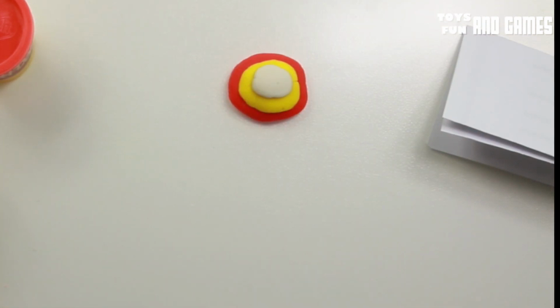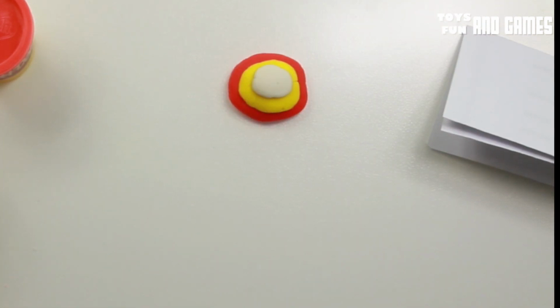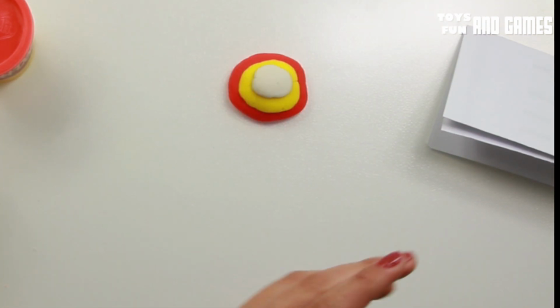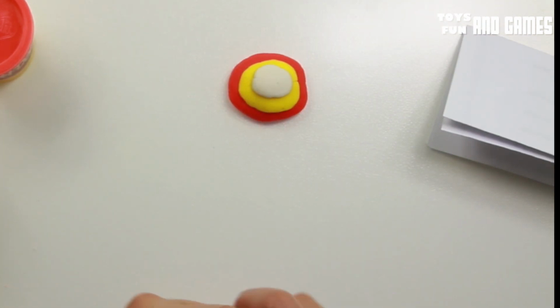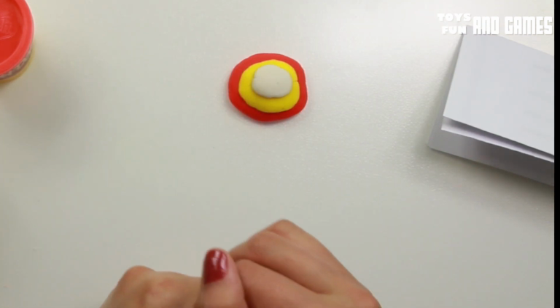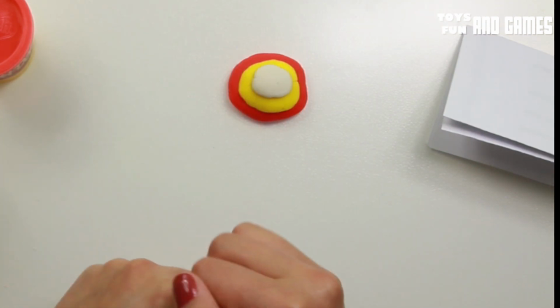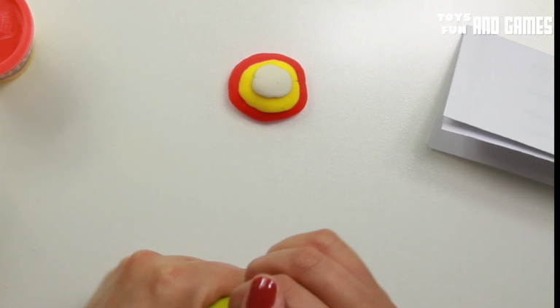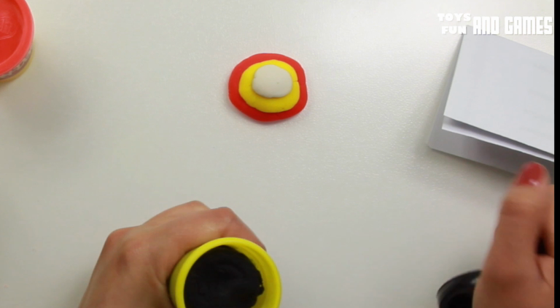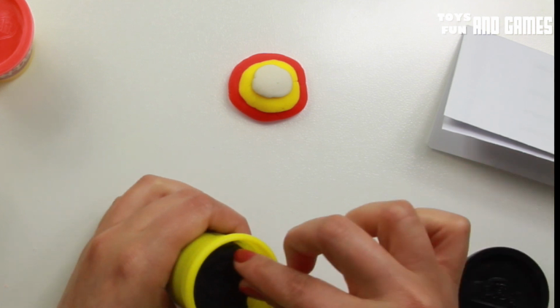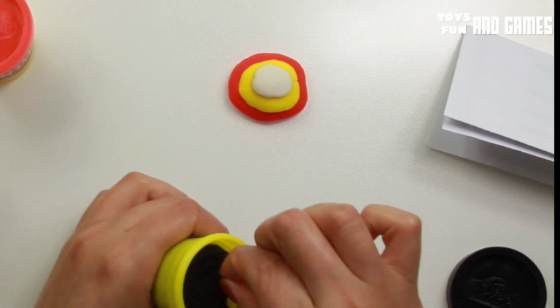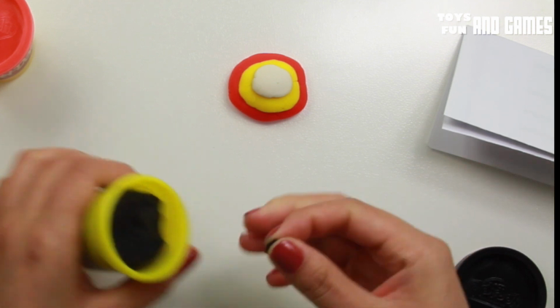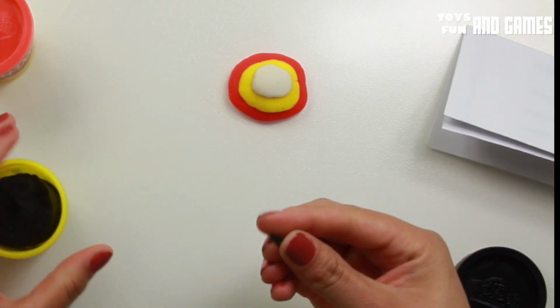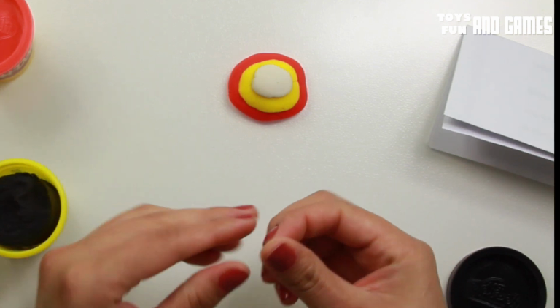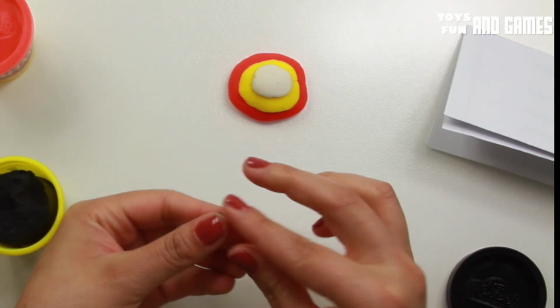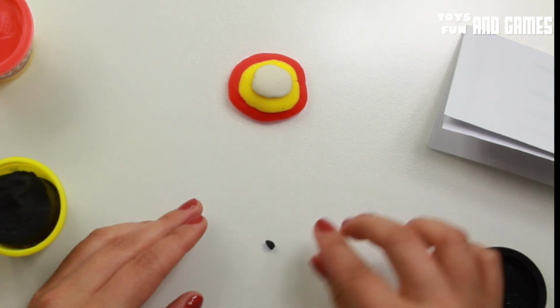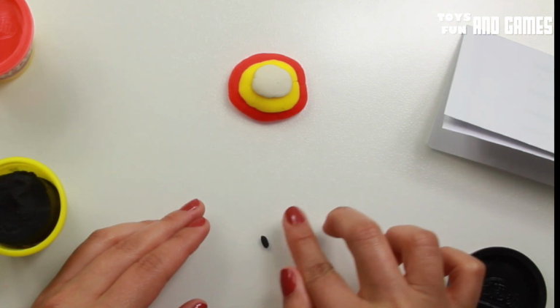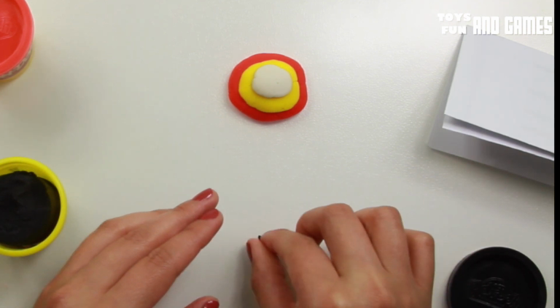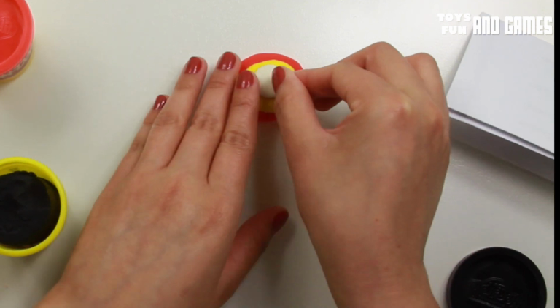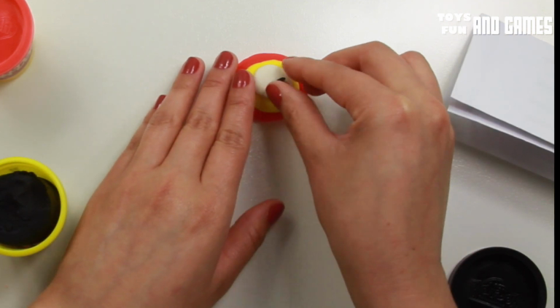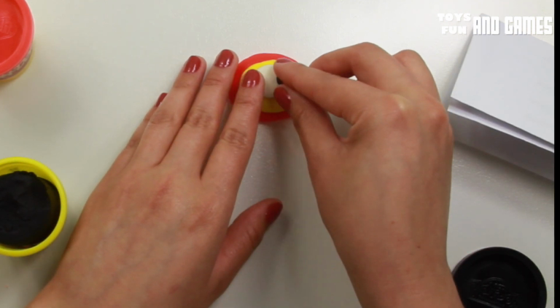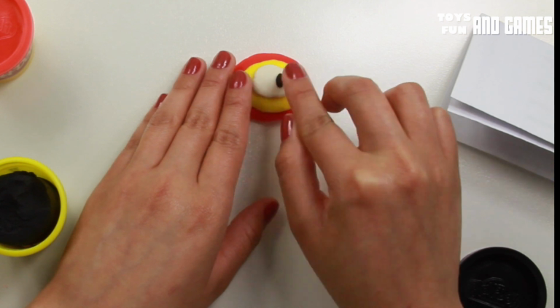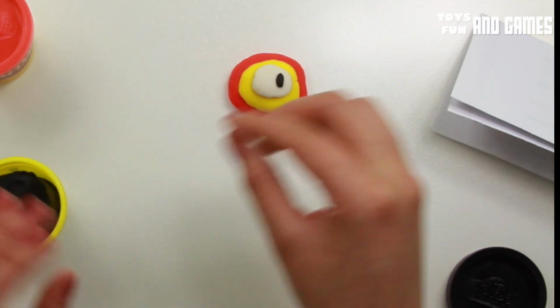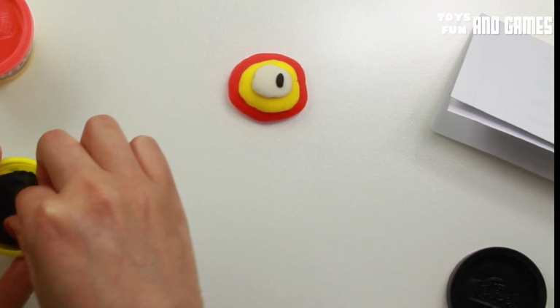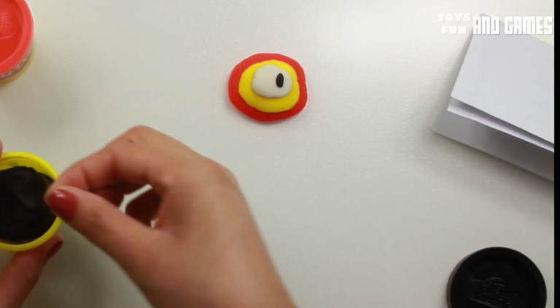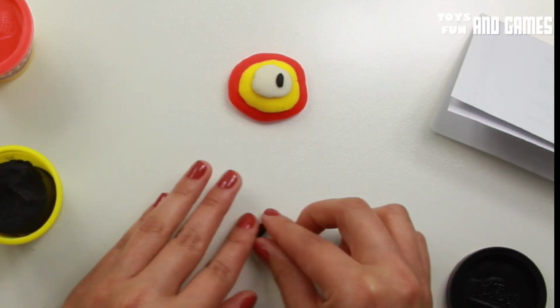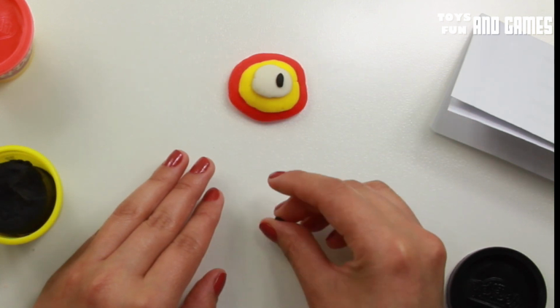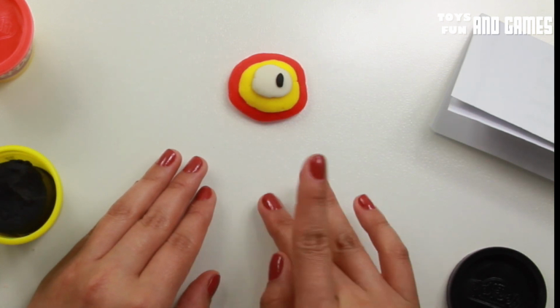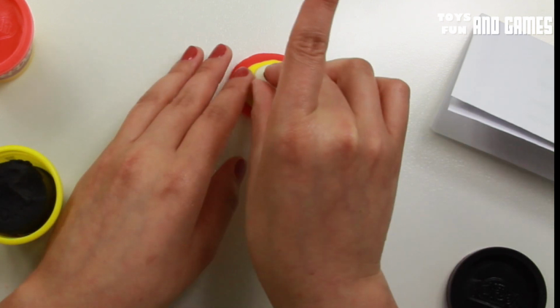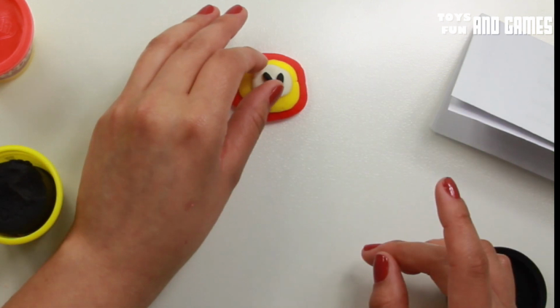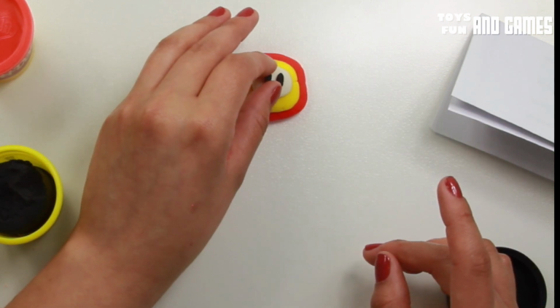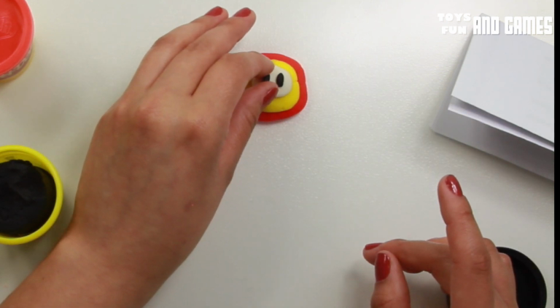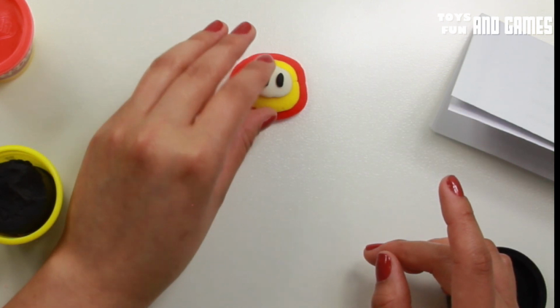Now we're gonna need the black for the eyes. That's one. Let's put that there.